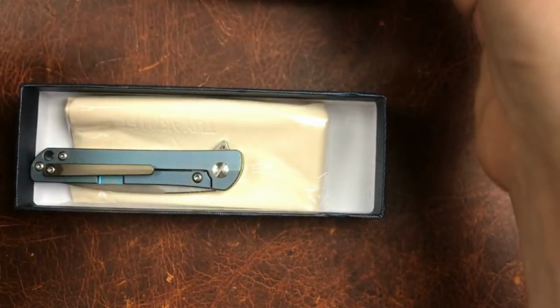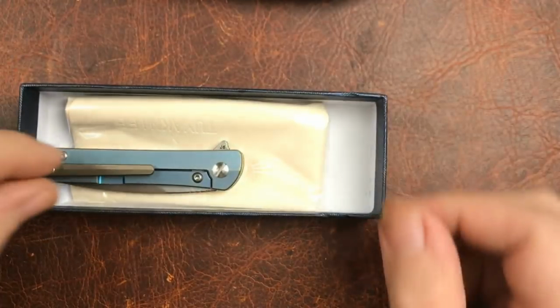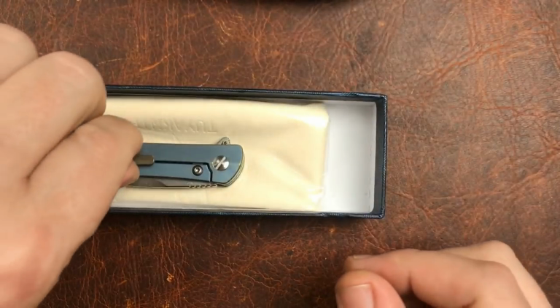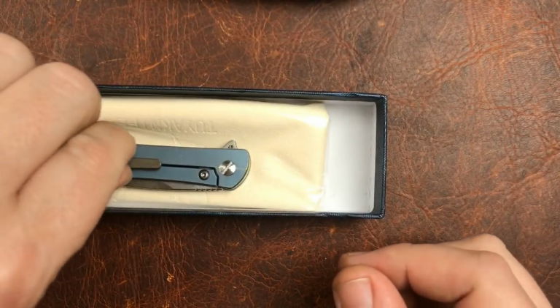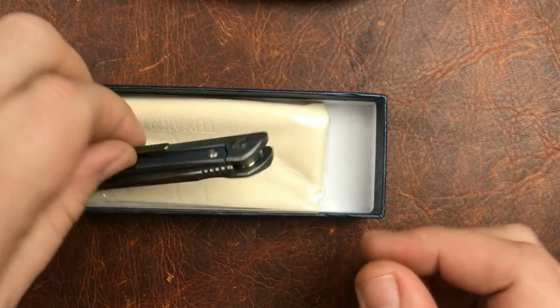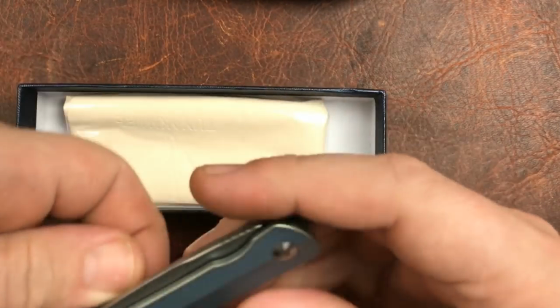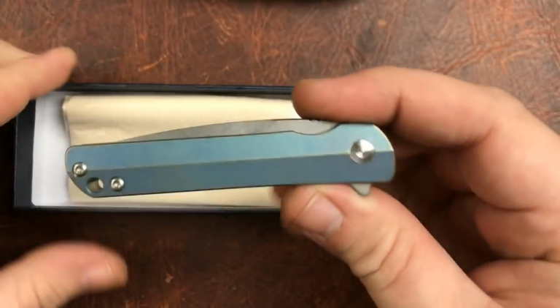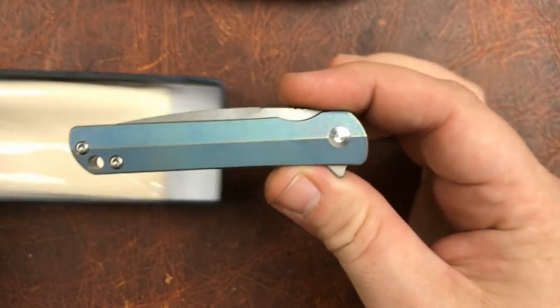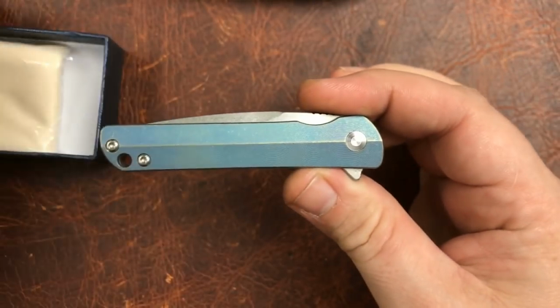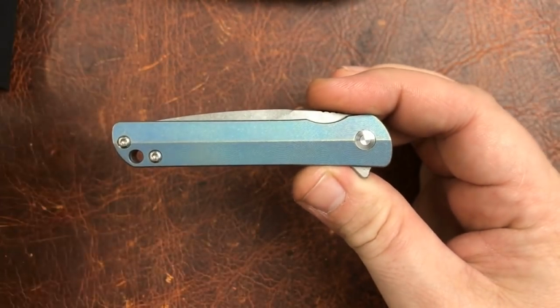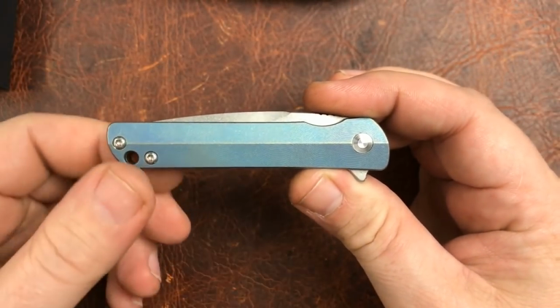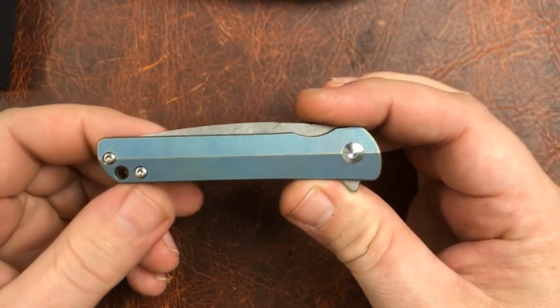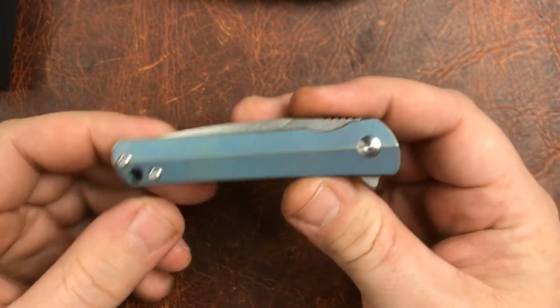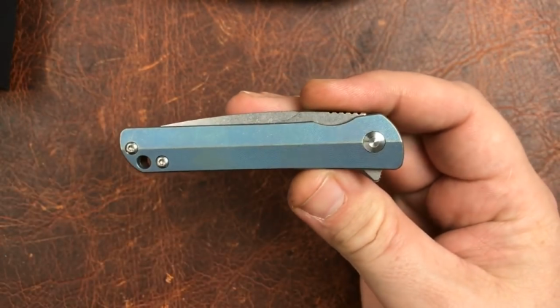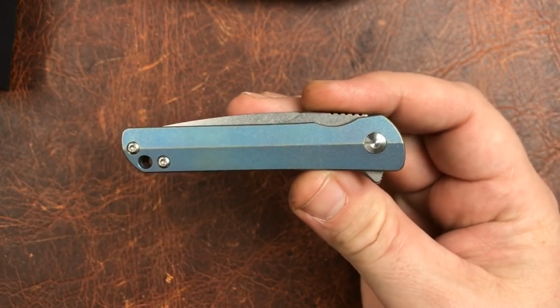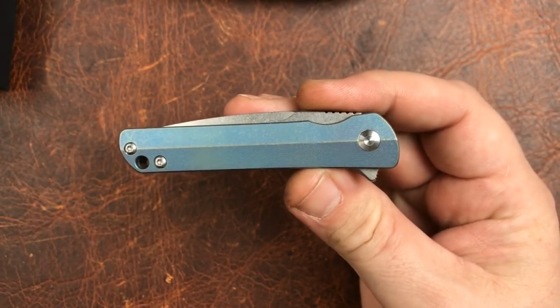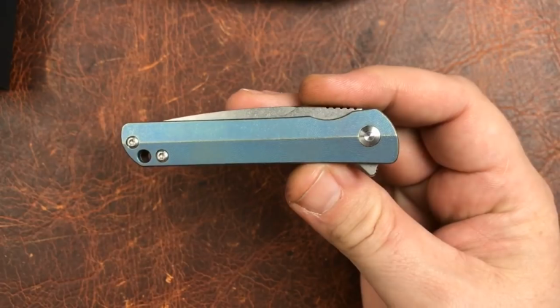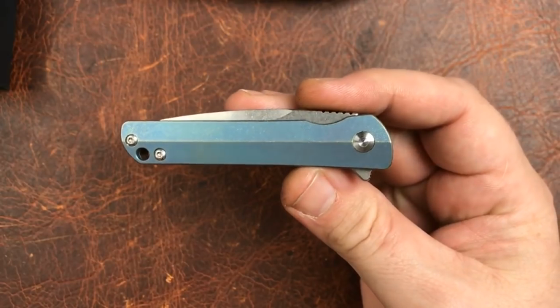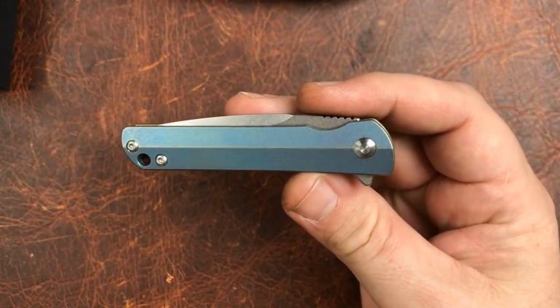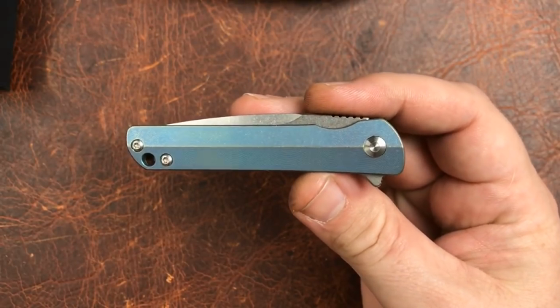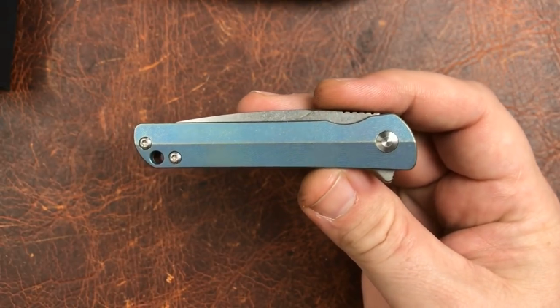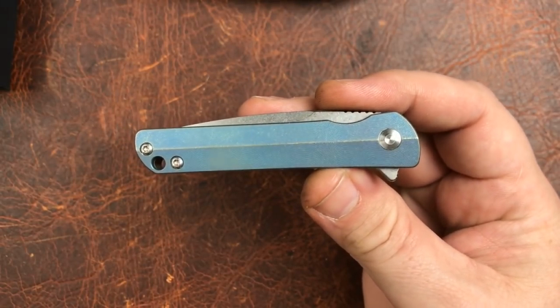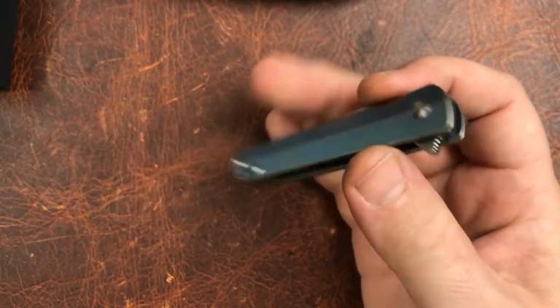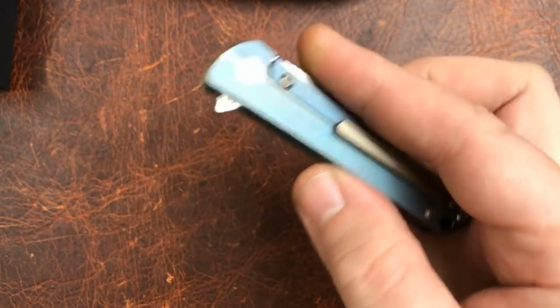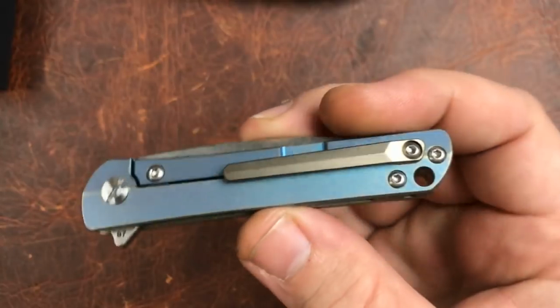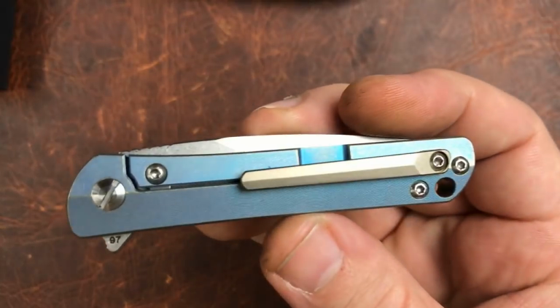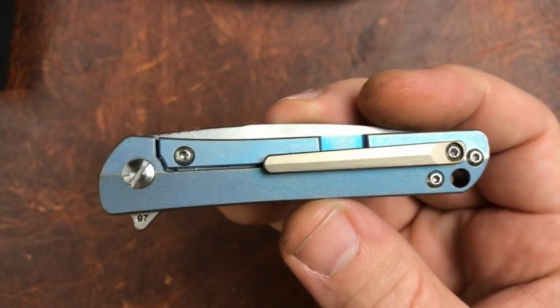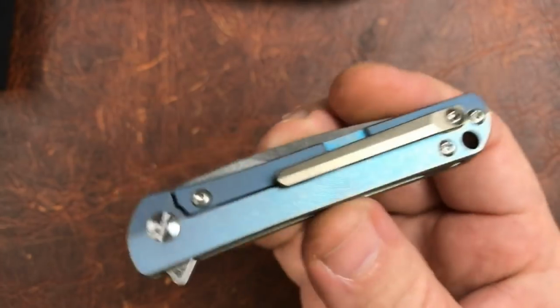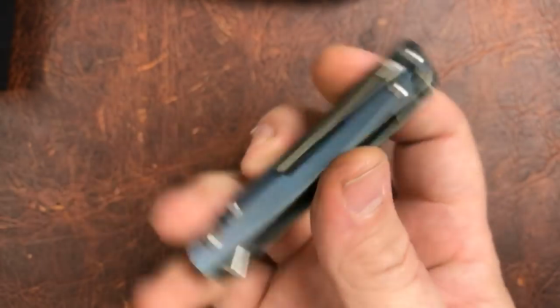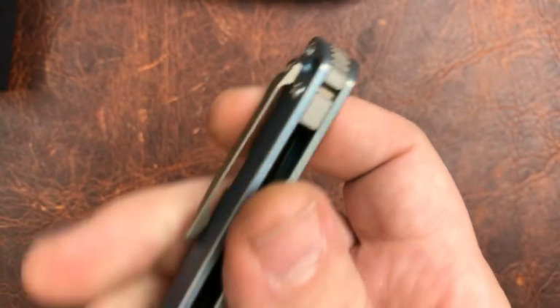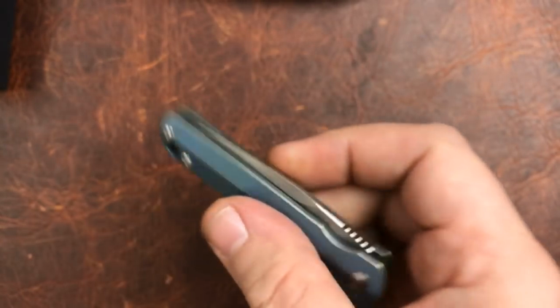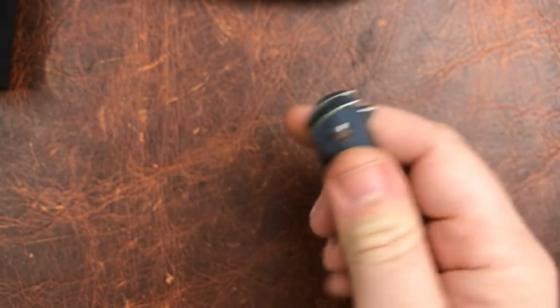We are looking at the SNS, the Sunday Night Special. This is a somewhat new one from Tuya, and it's another one of those small knives.